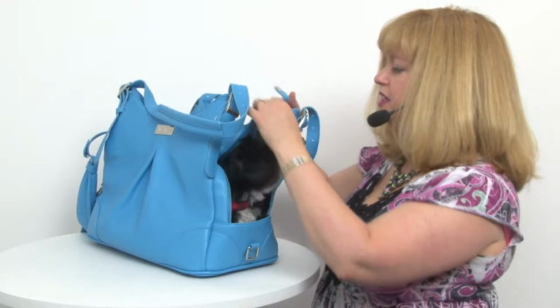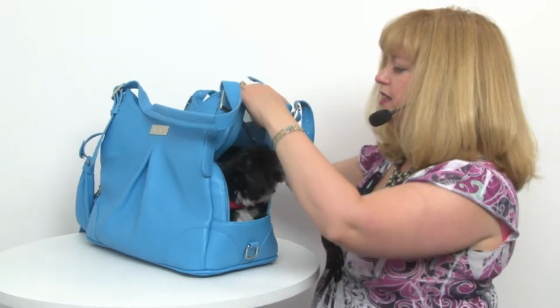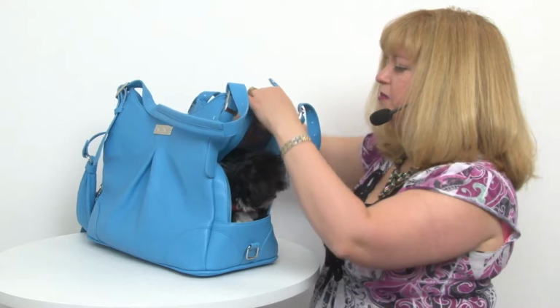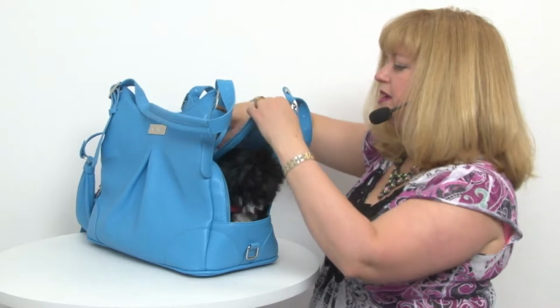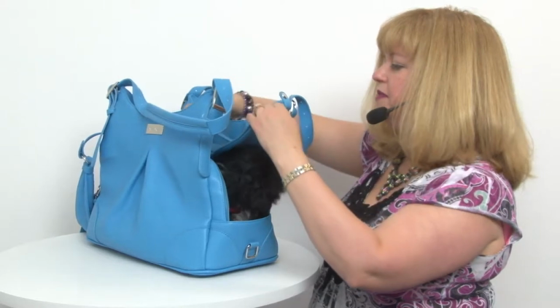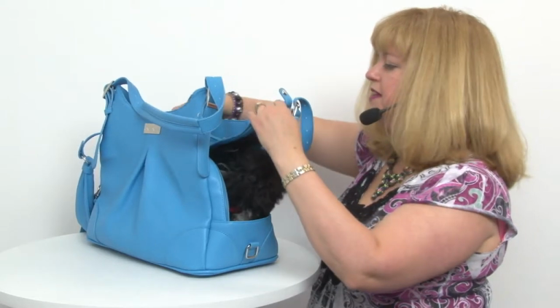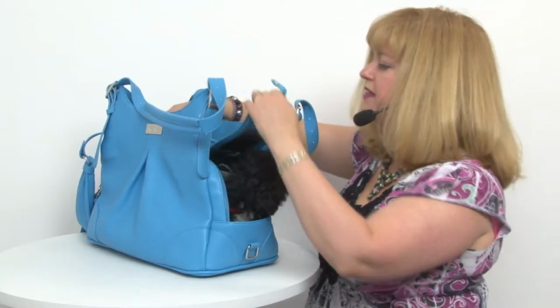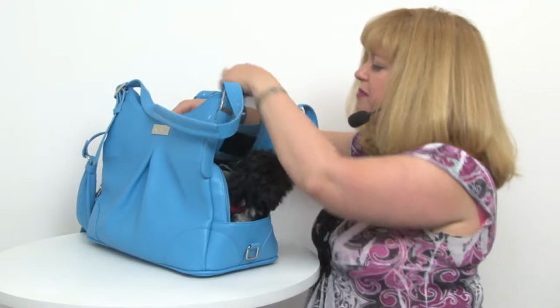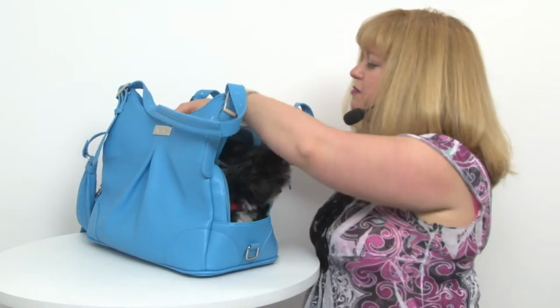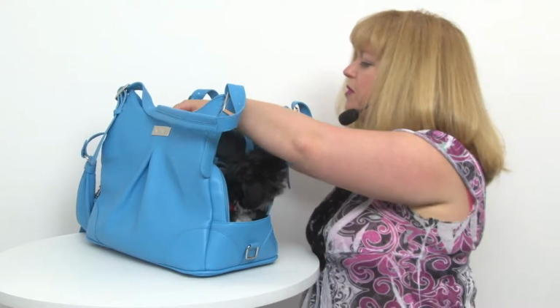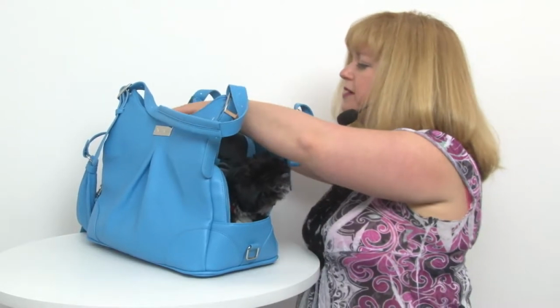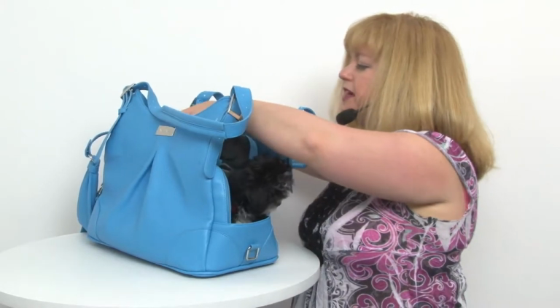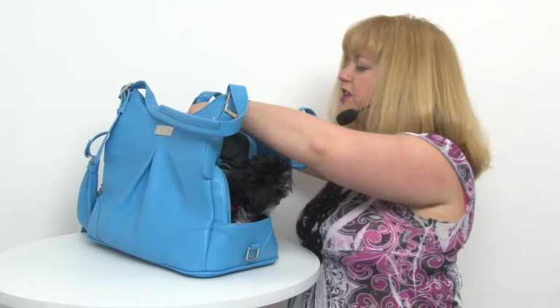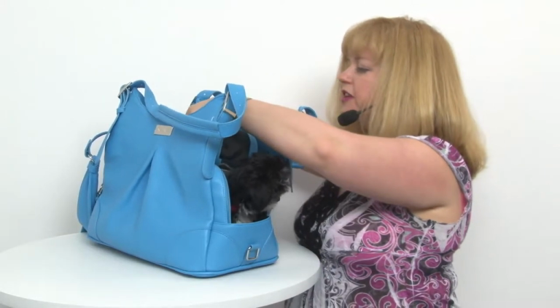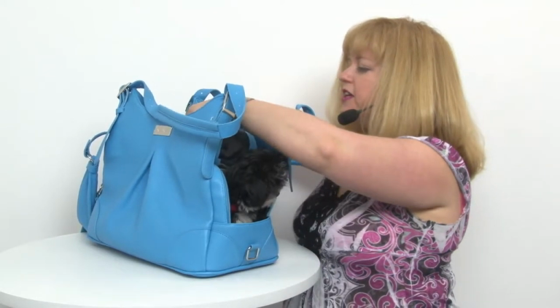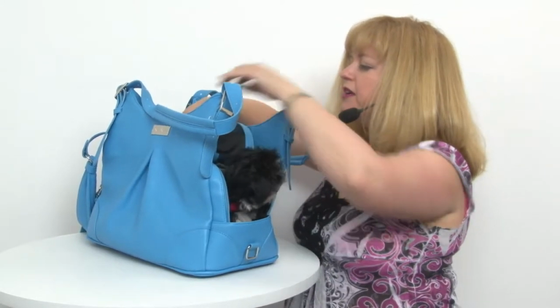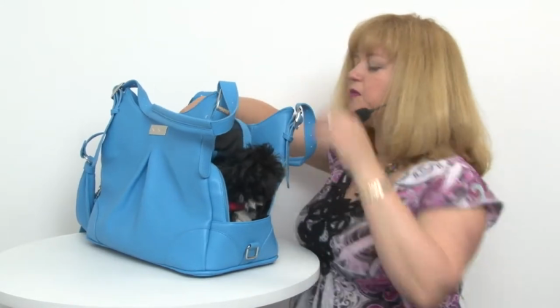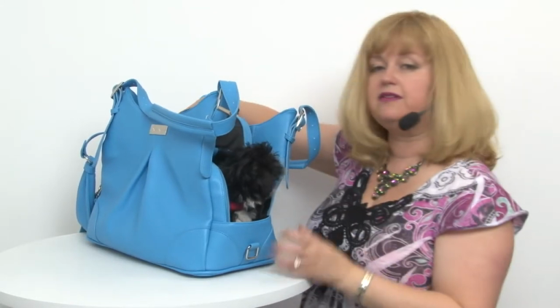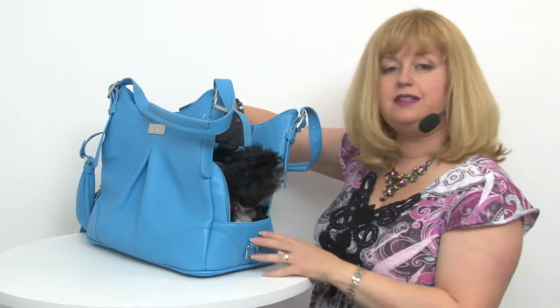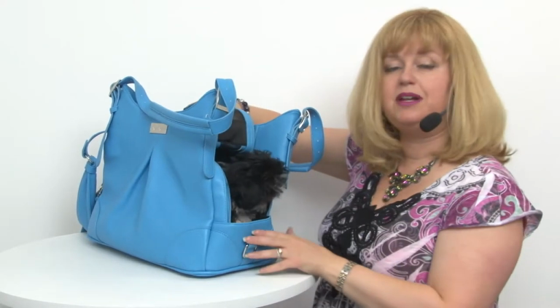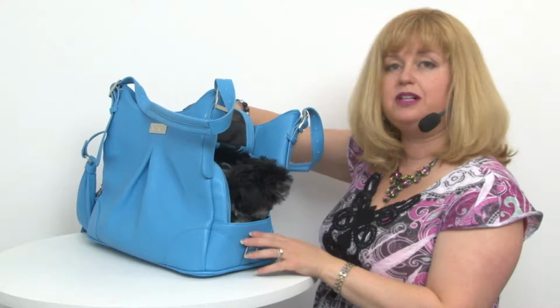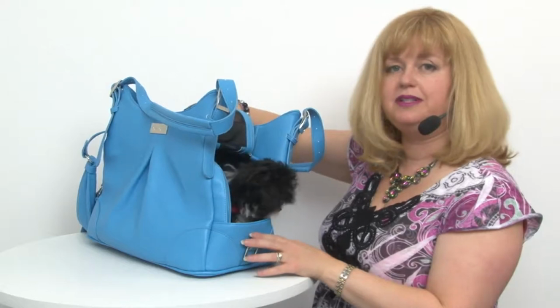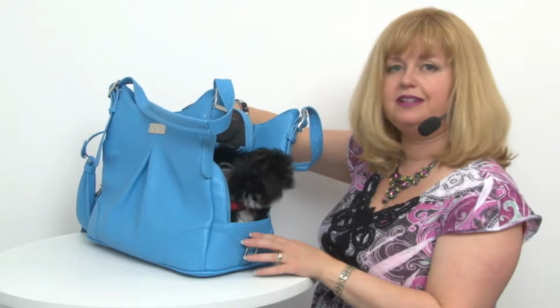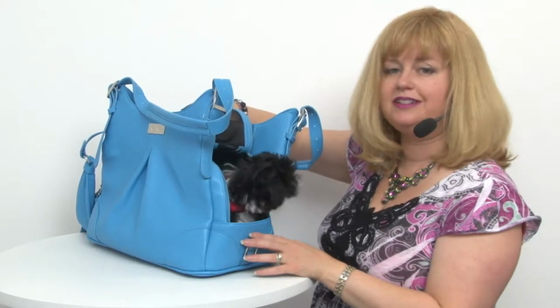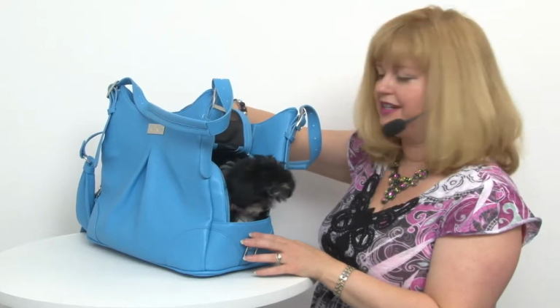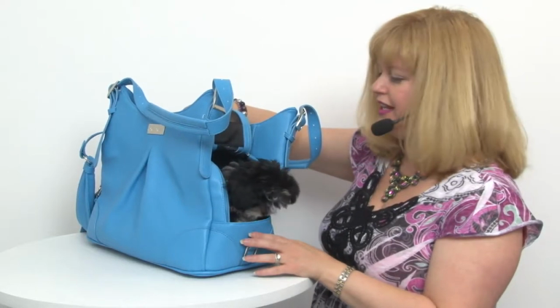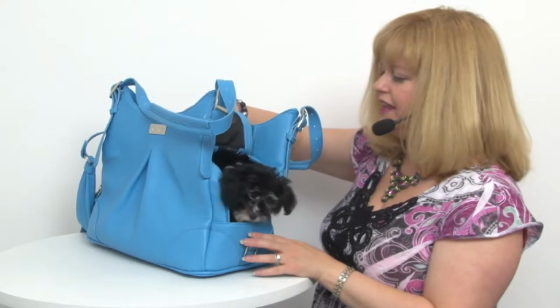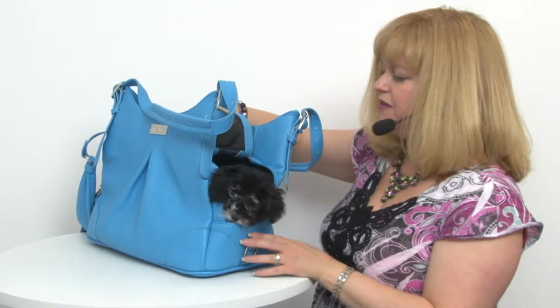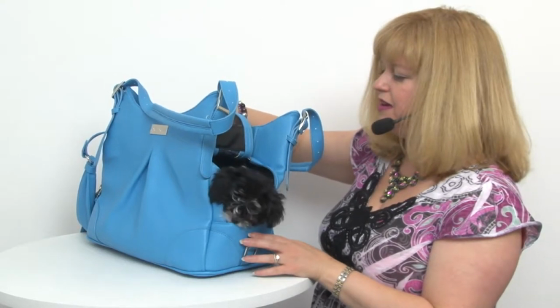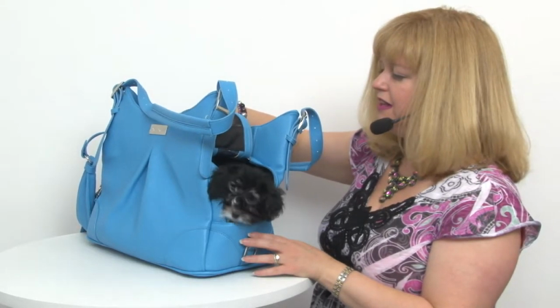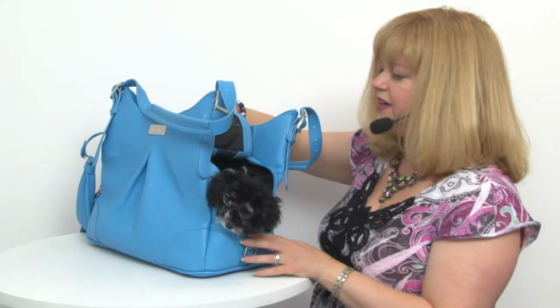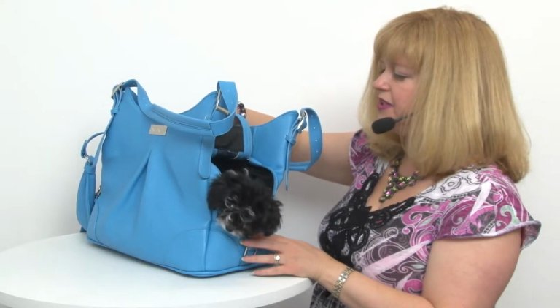You can open up the flap even more by securing it with one of these metal clips in the center, and that way you have a lot of options.